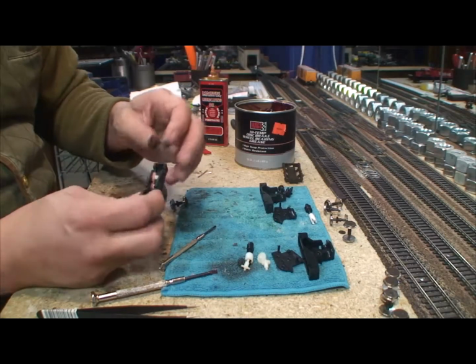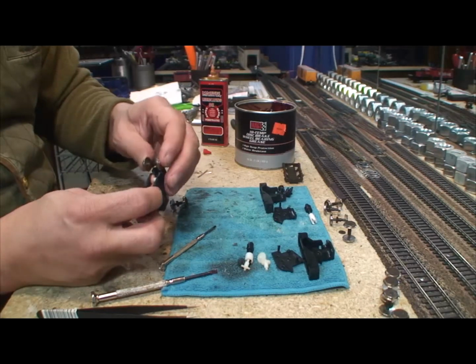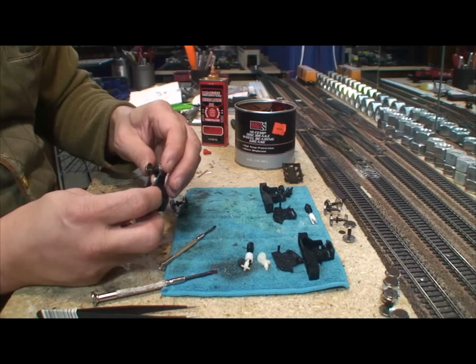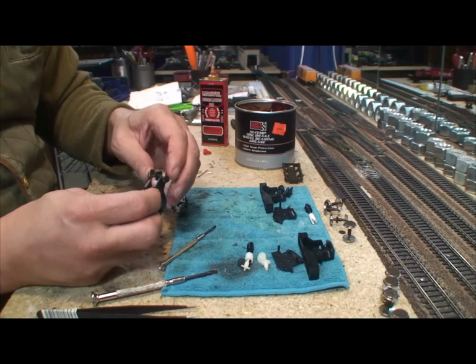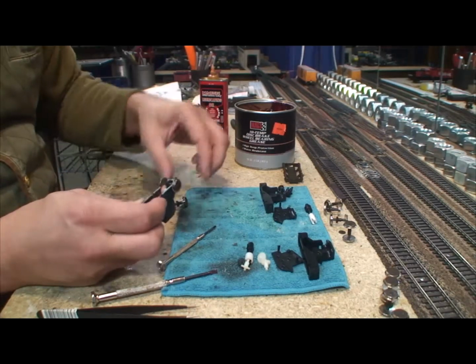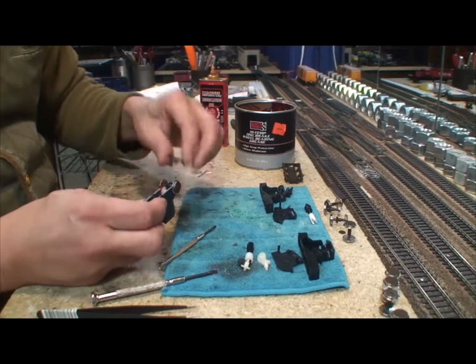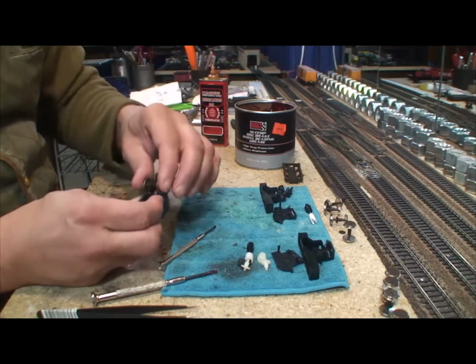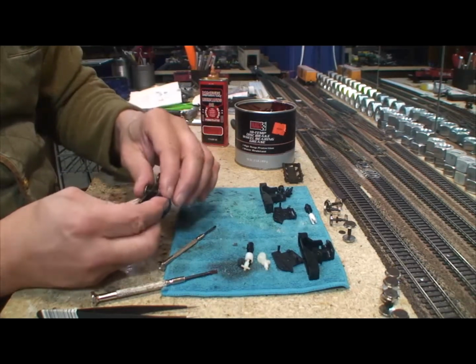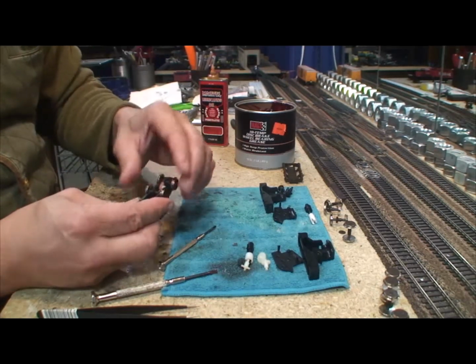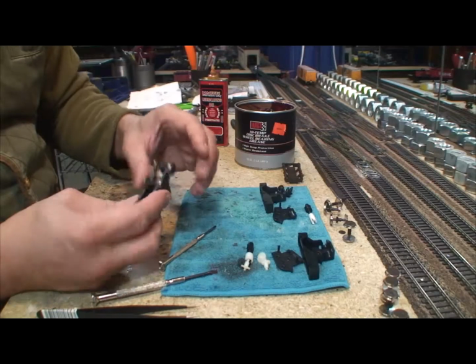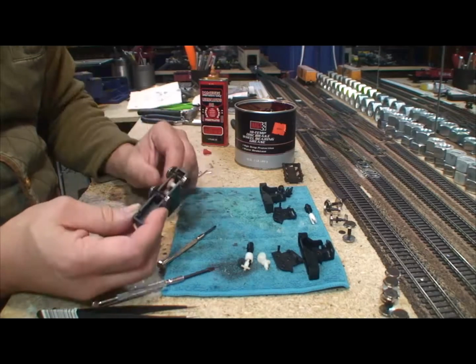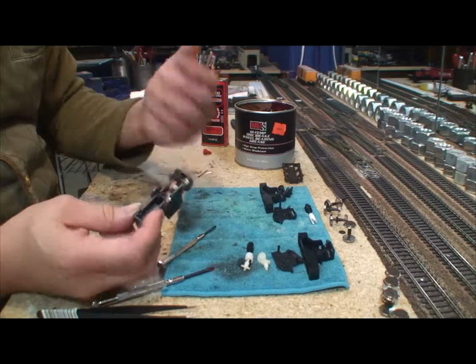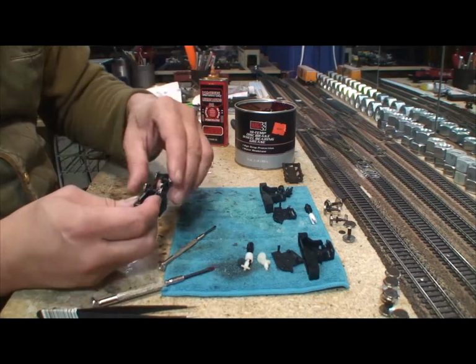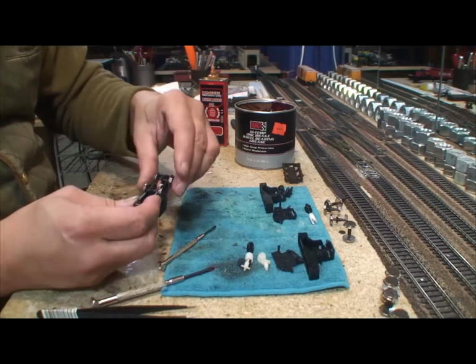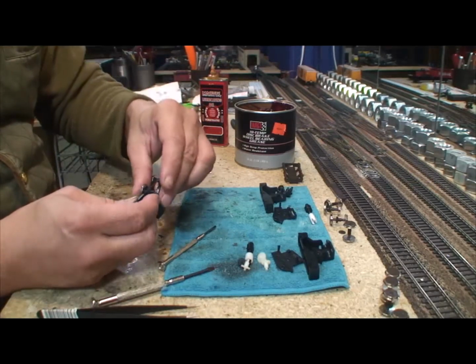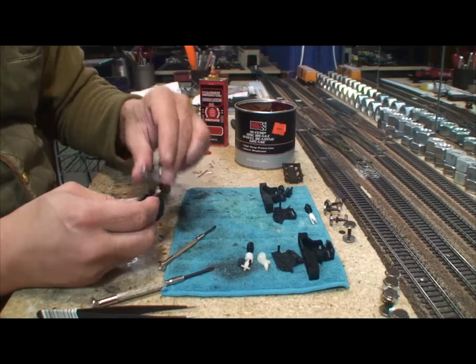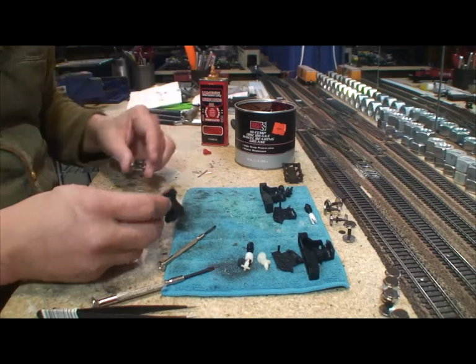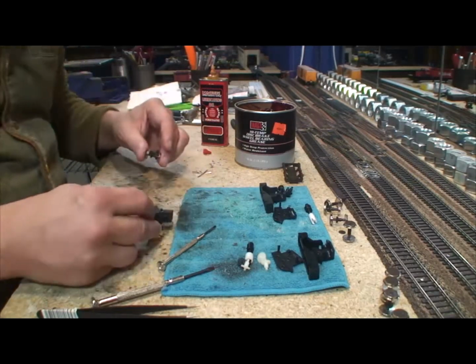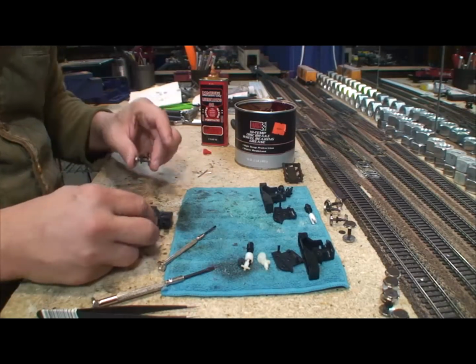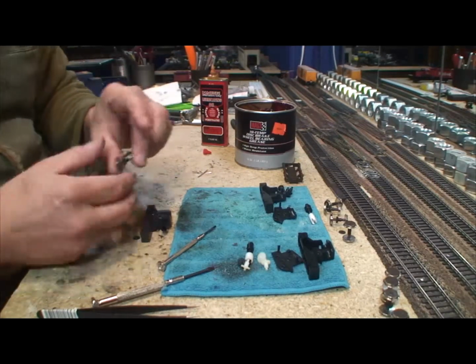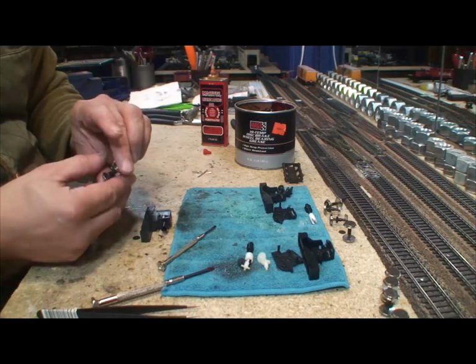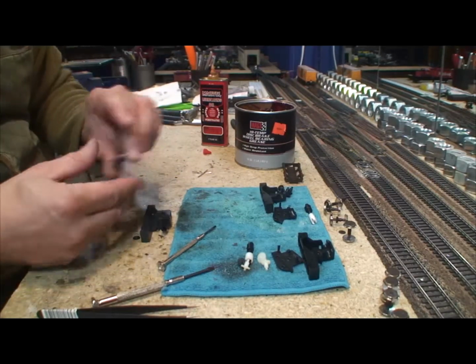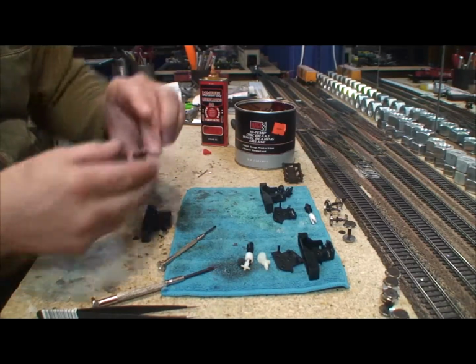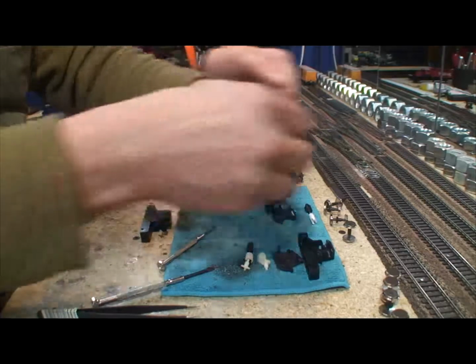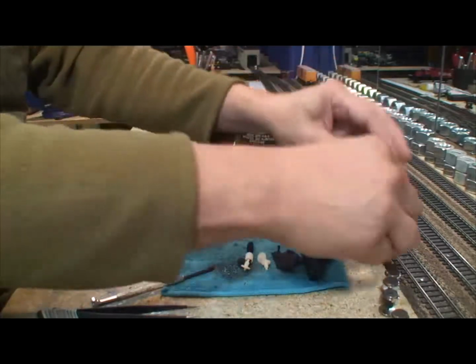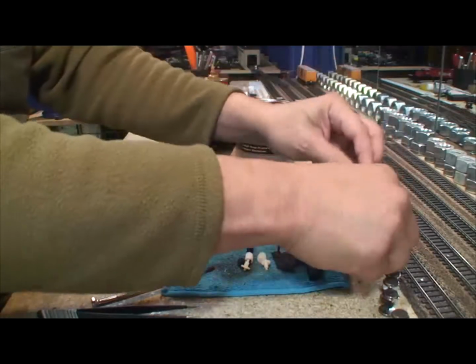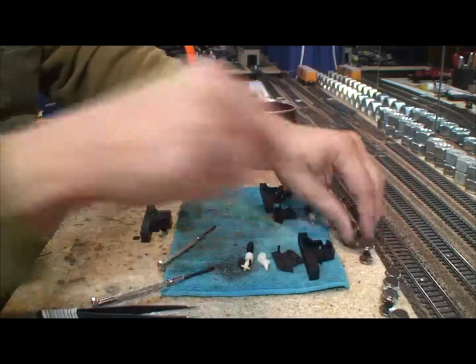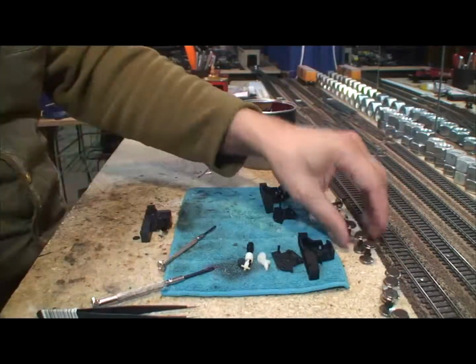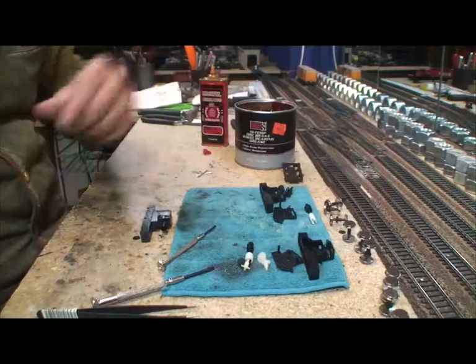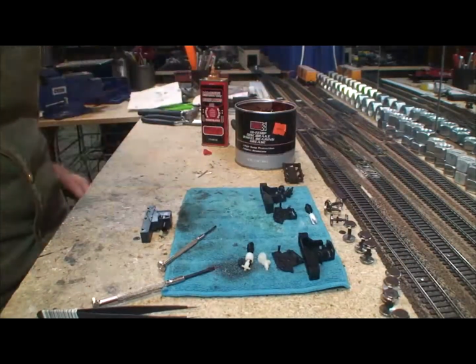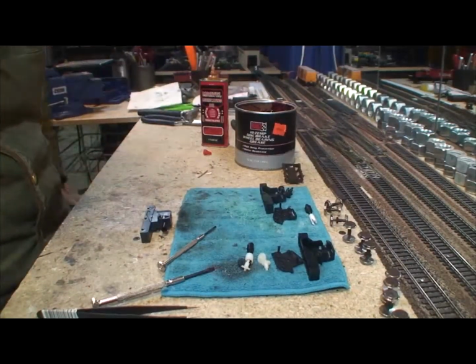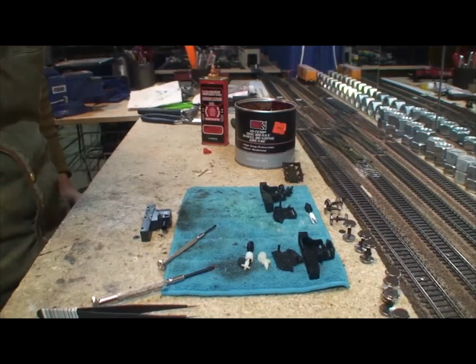I've got a little grease going. I was going to add the wheels but I'm actually not going to add them yet, because we're going to add some power pickup to the trucks first.